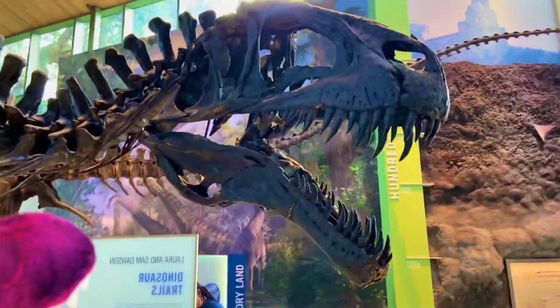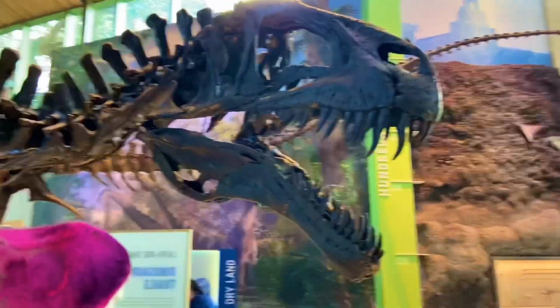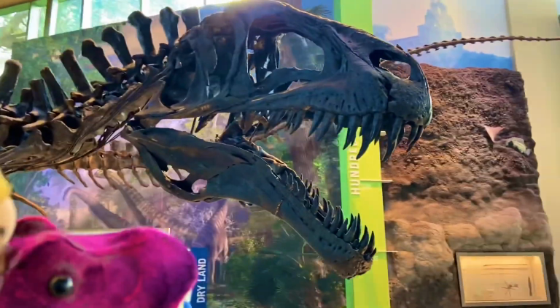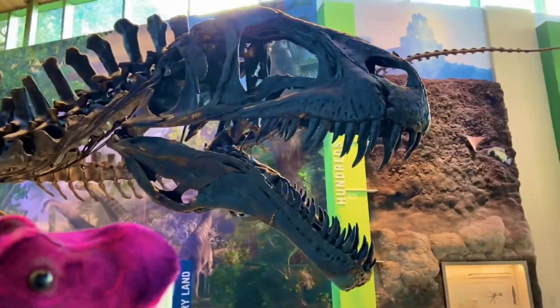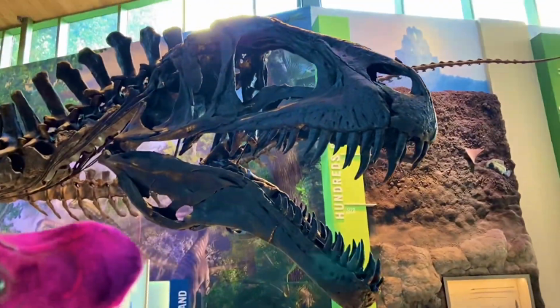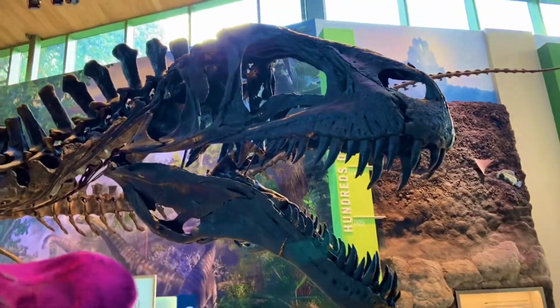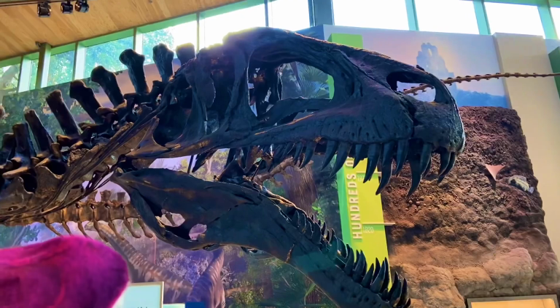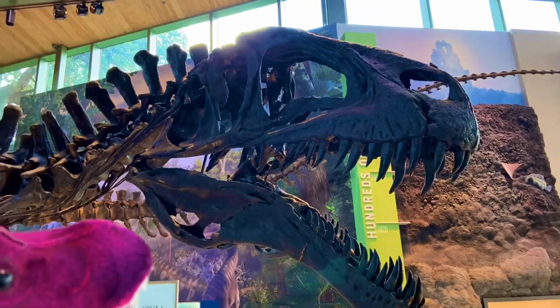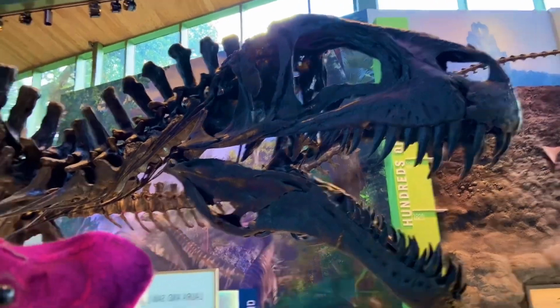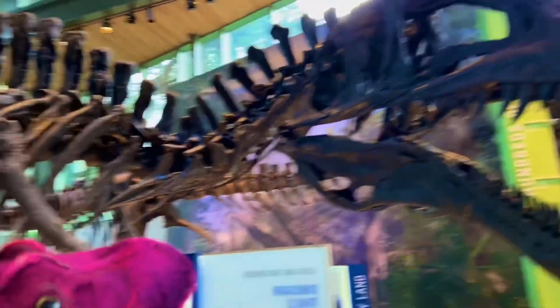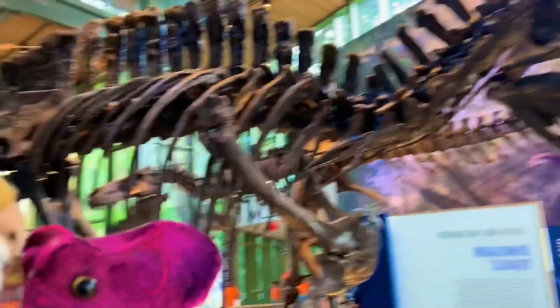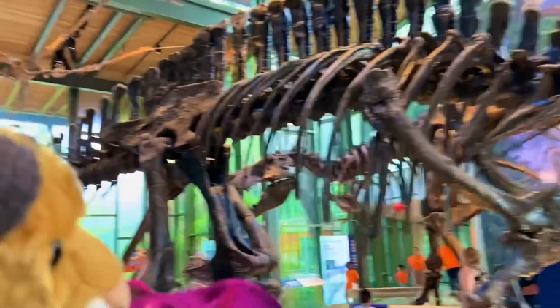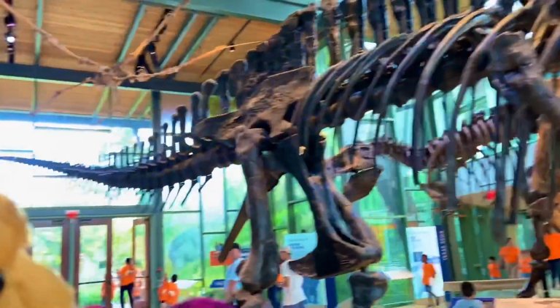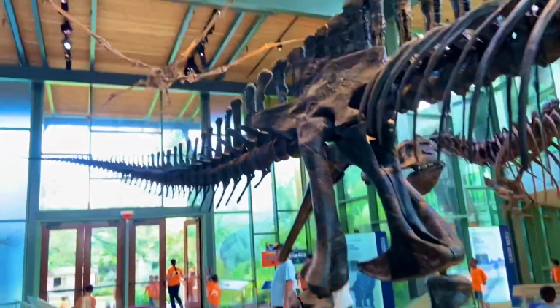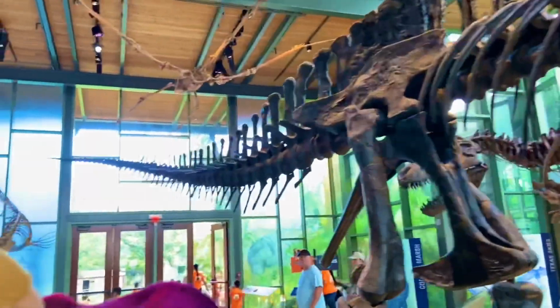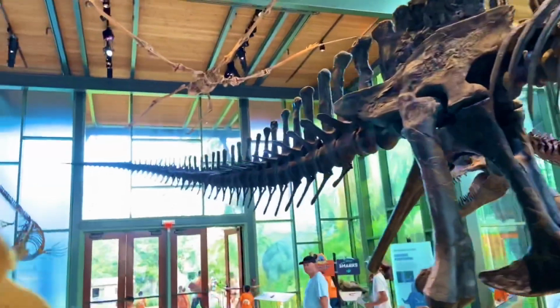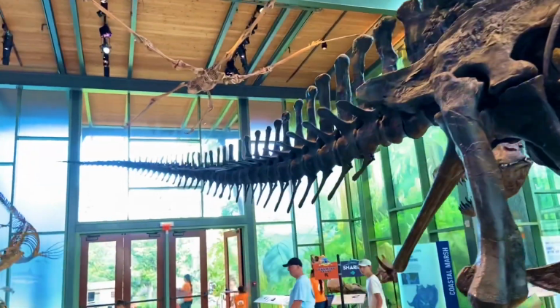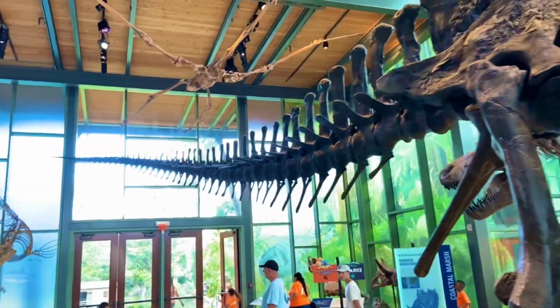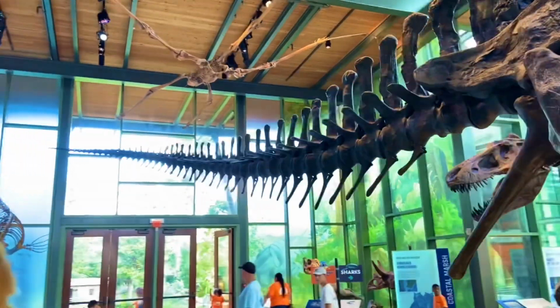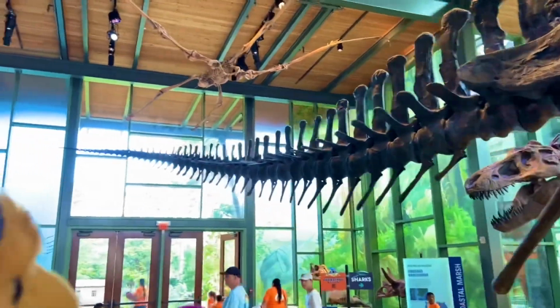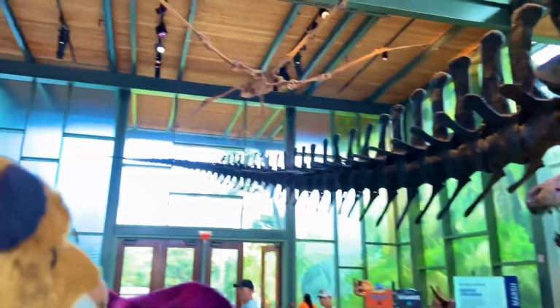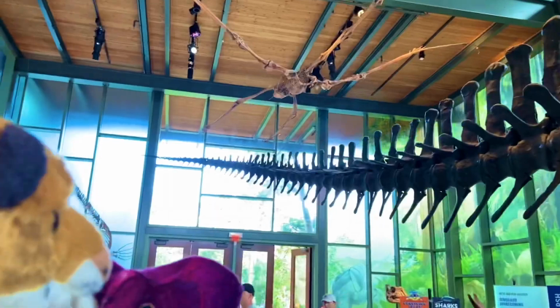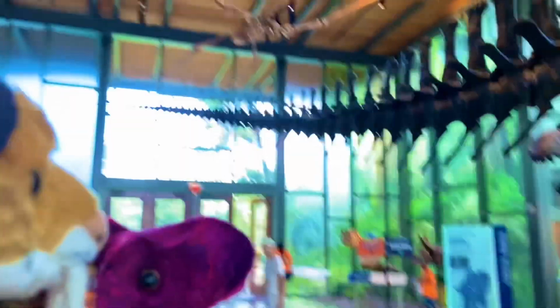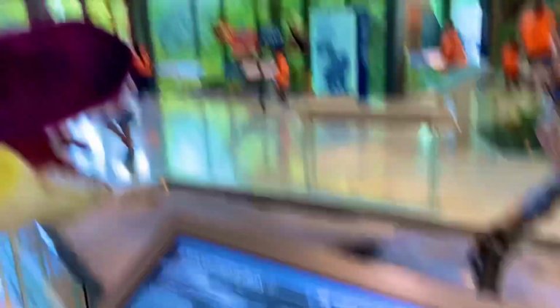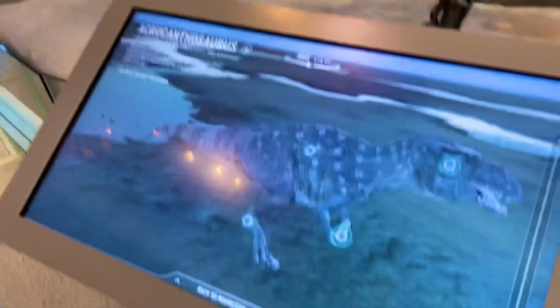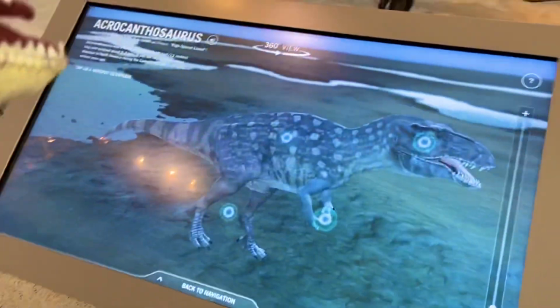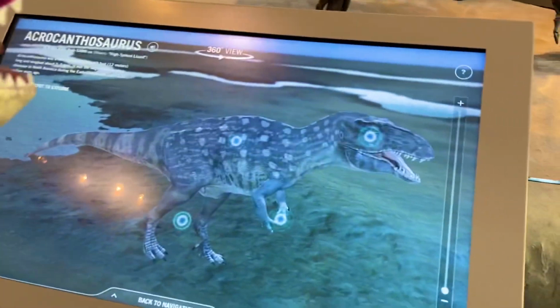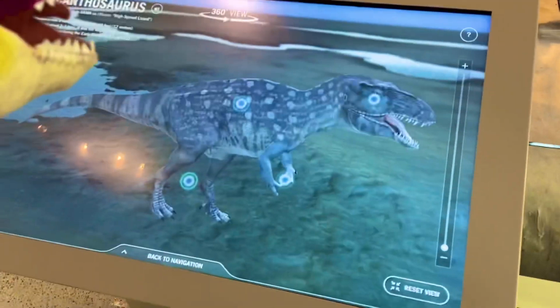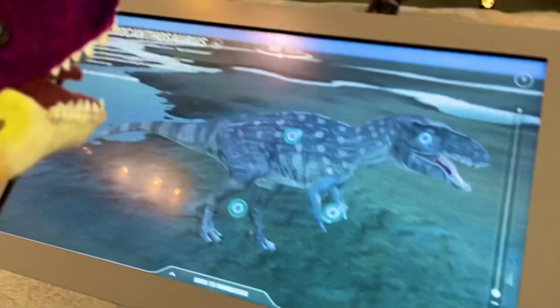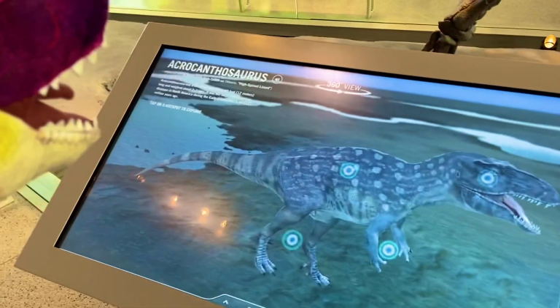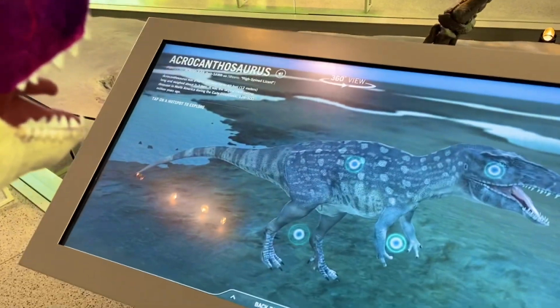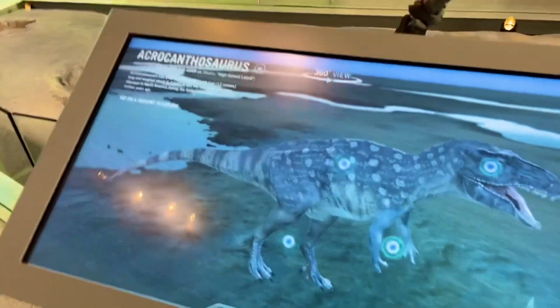And just look at the mouthful of teeth right there. Look at that mighty tail. Look at this right here — Acrocanthosaurus.